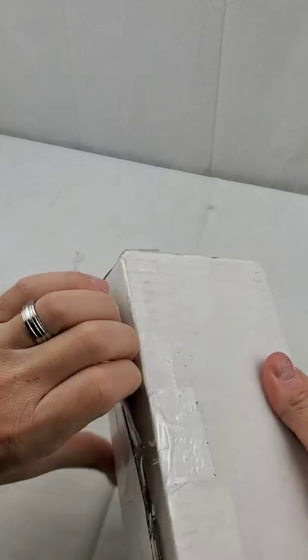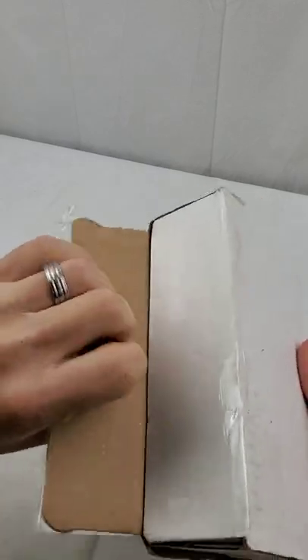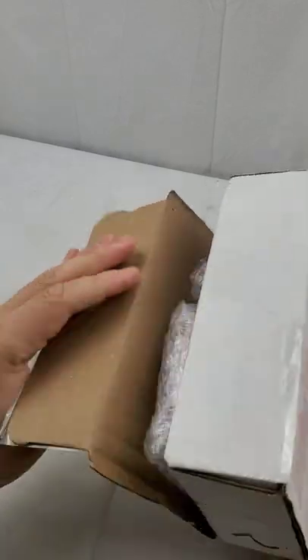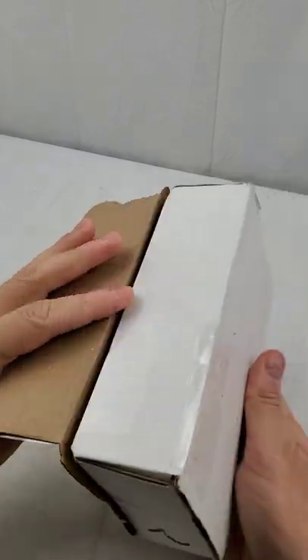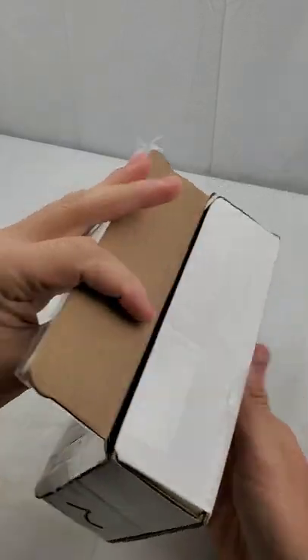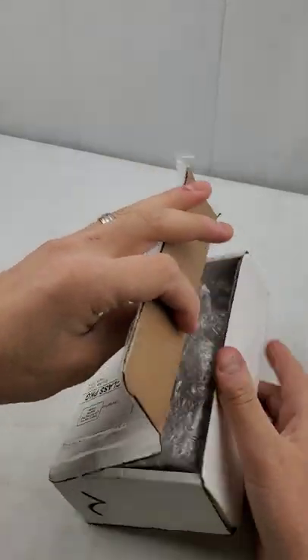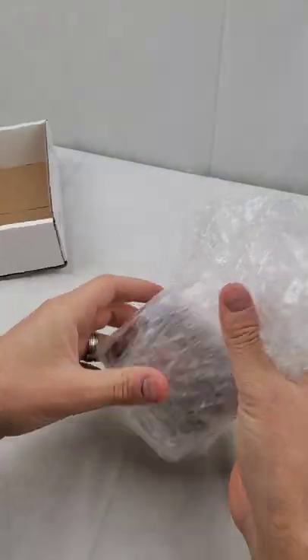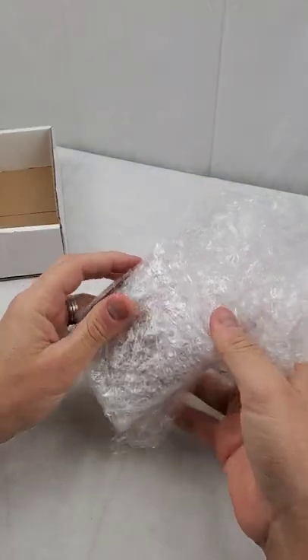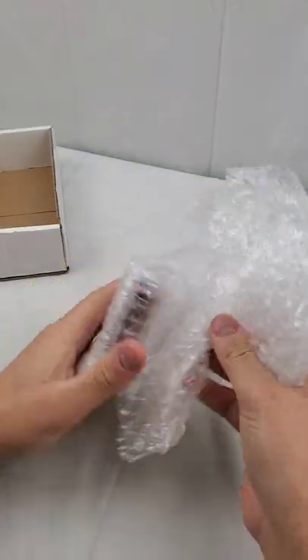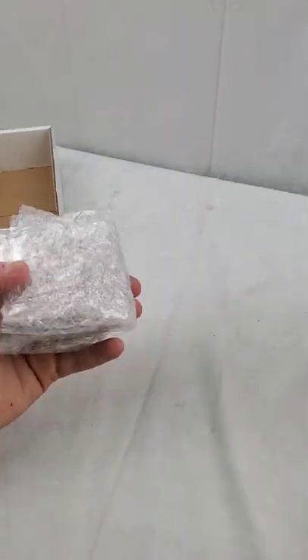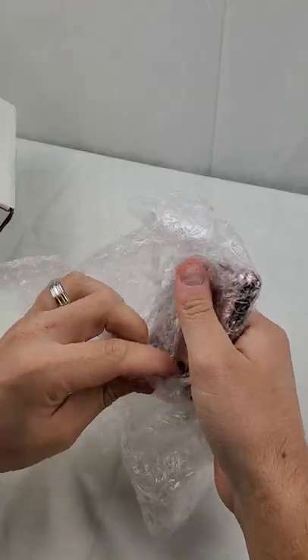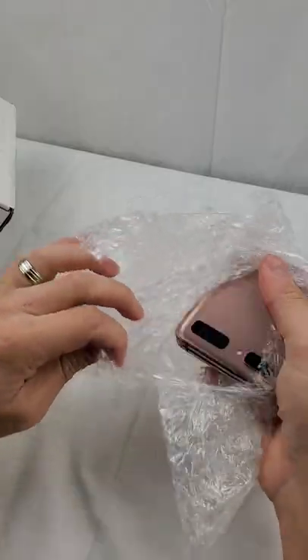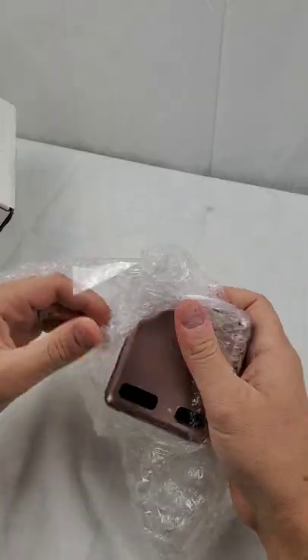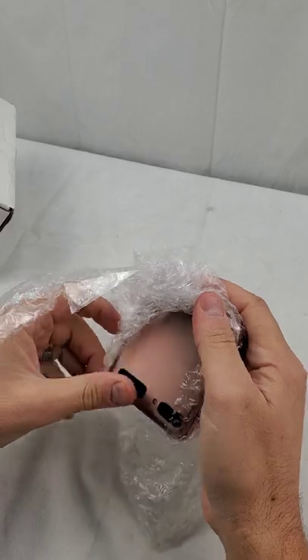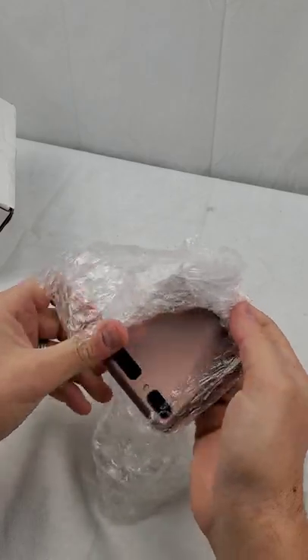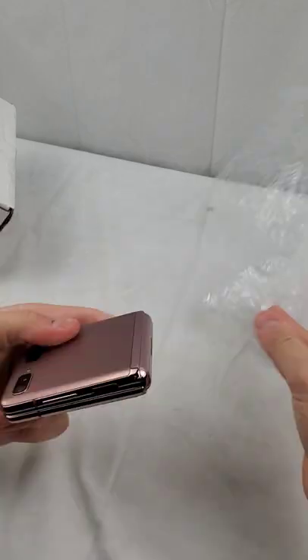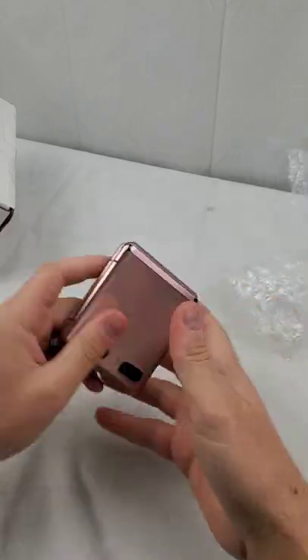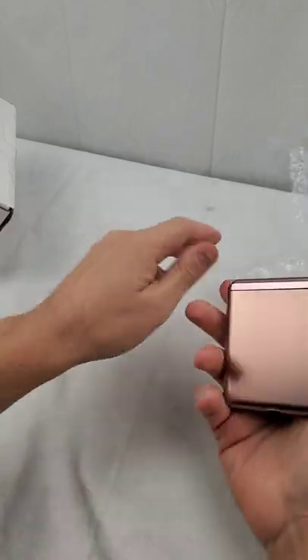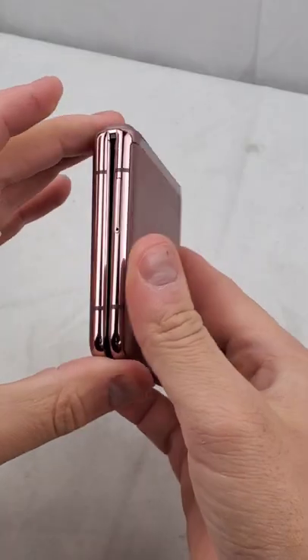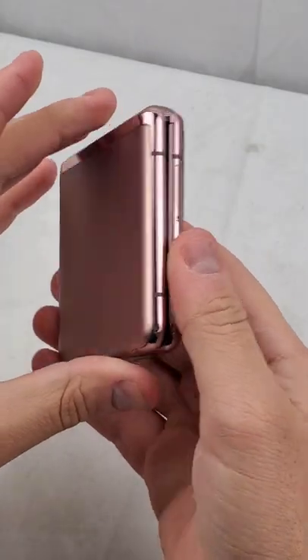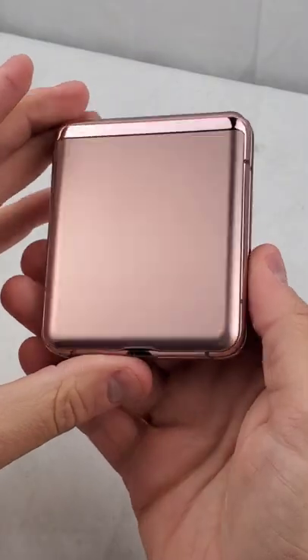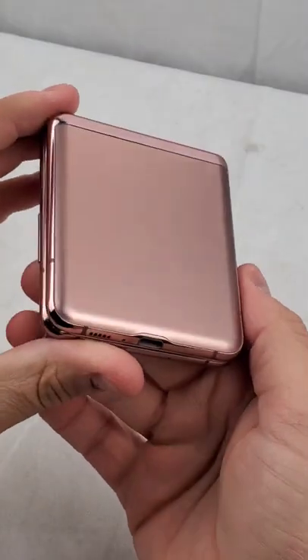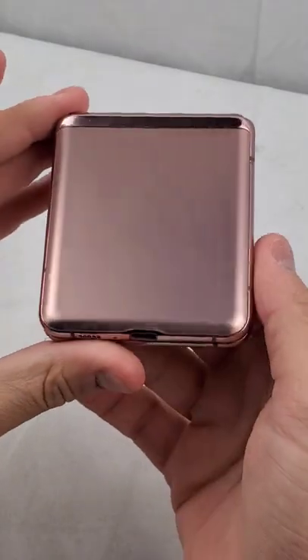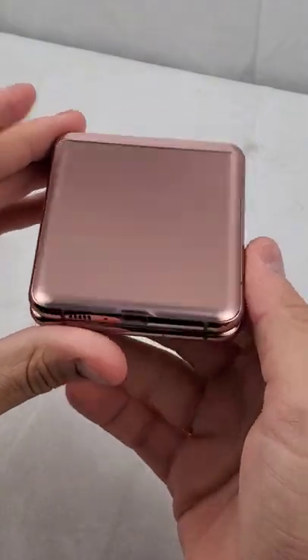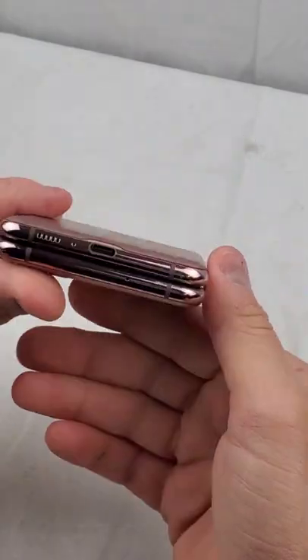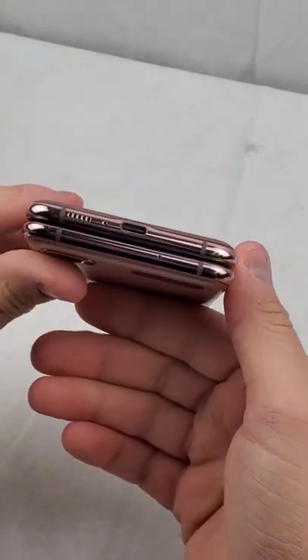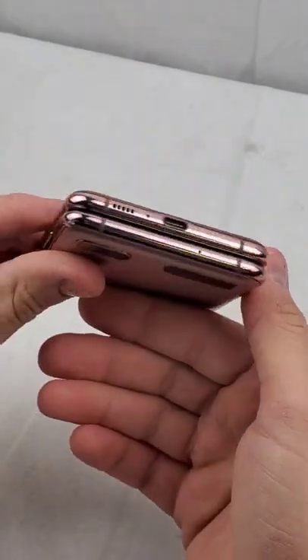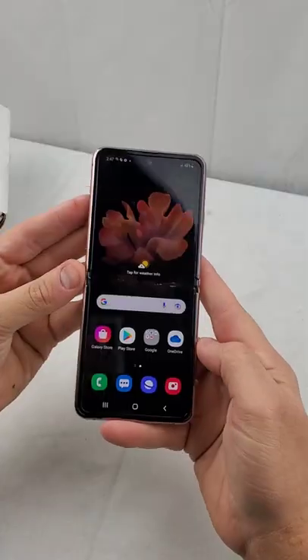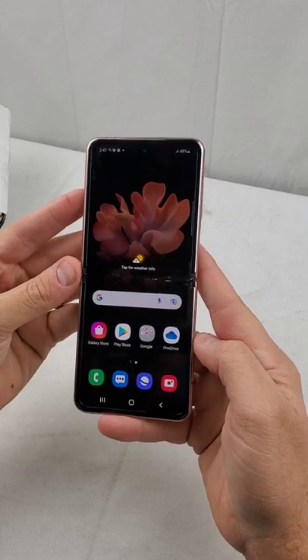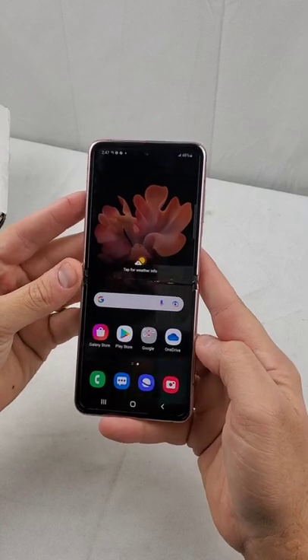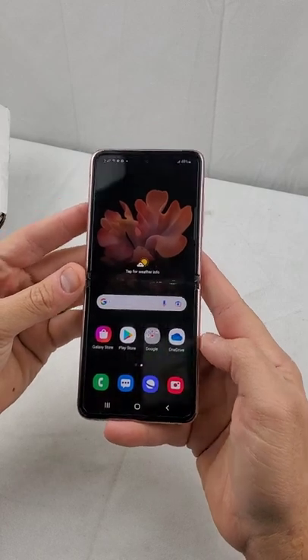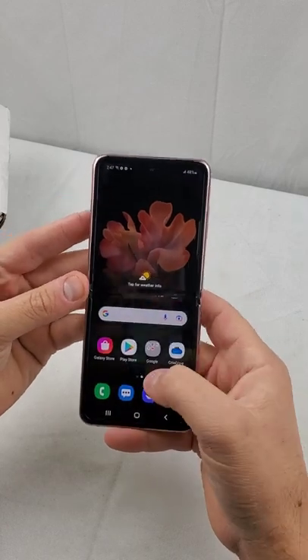Oh my gosh, what's inside? From the outside, it actually looks pretty good. This is fantastic.